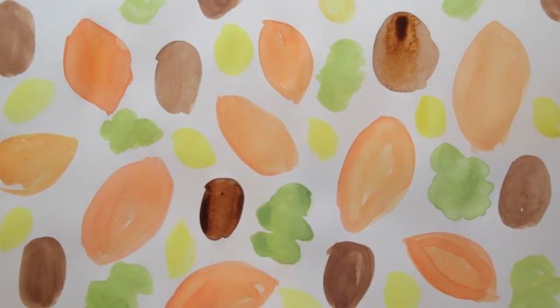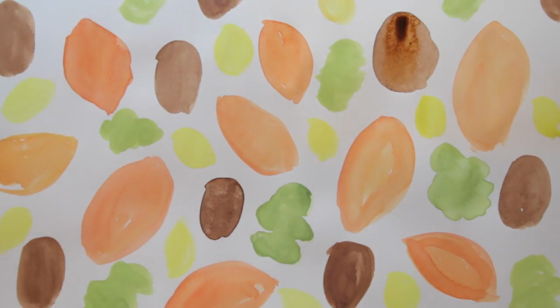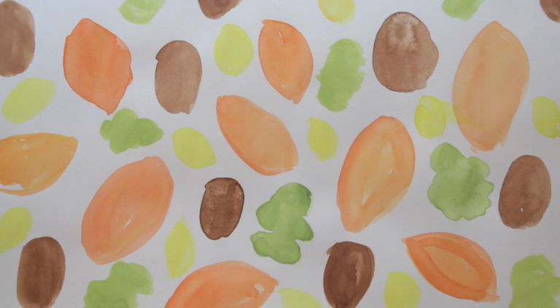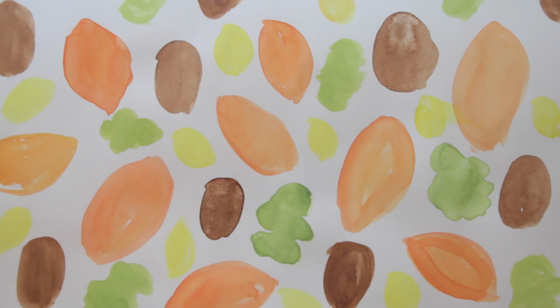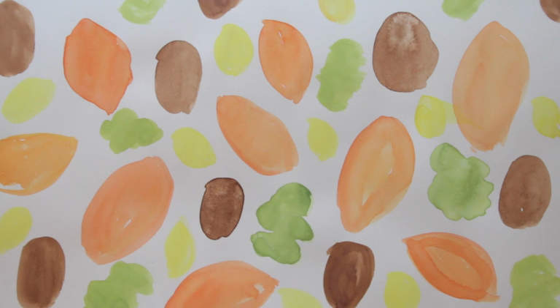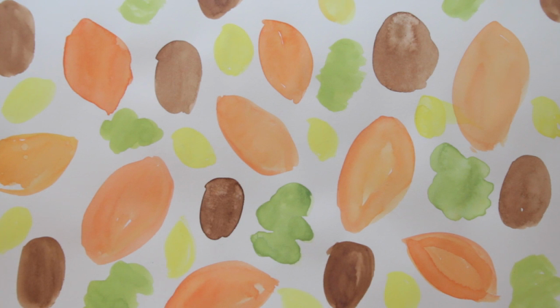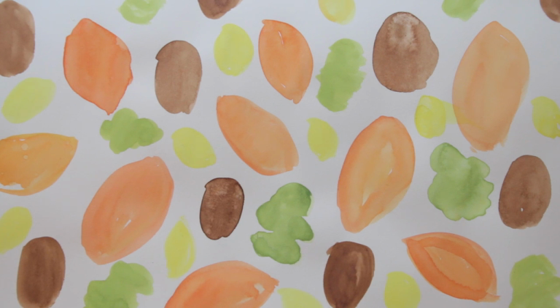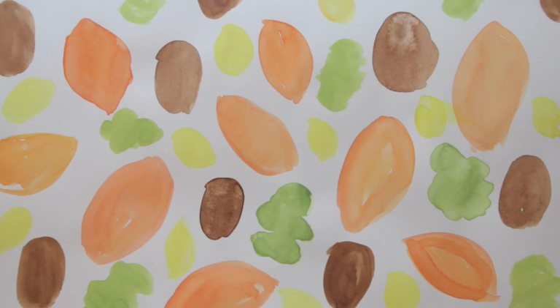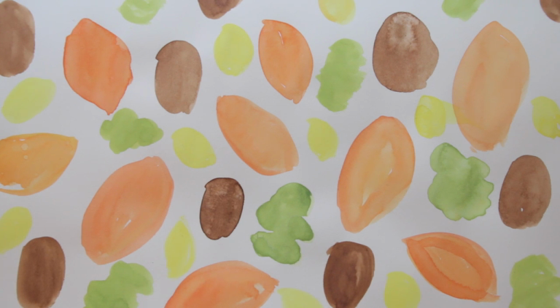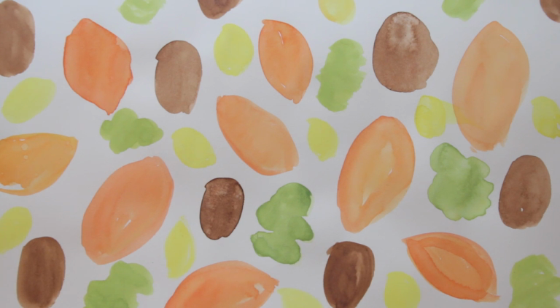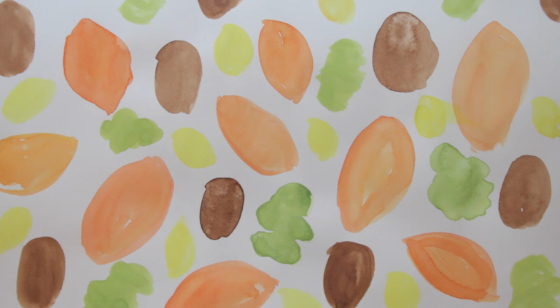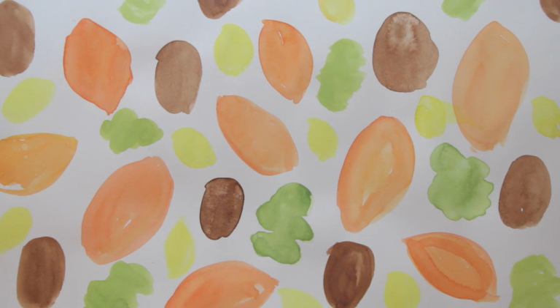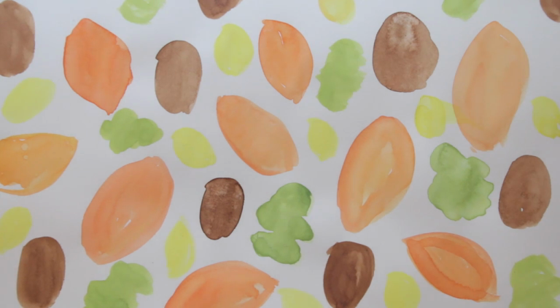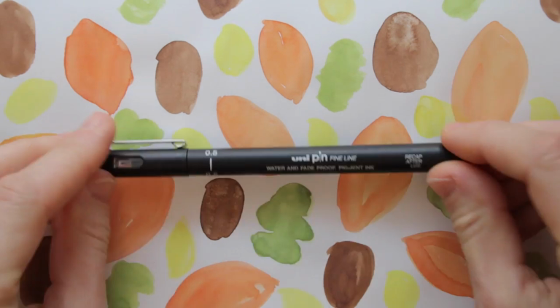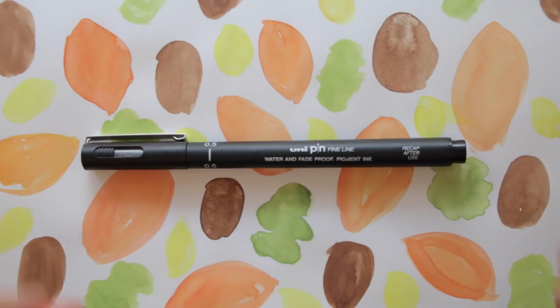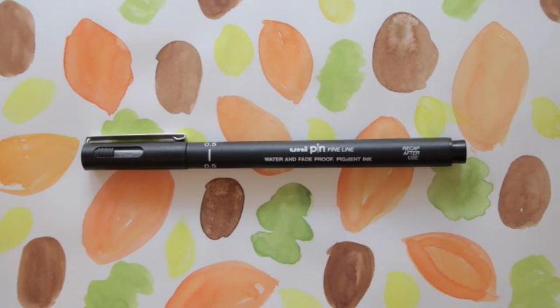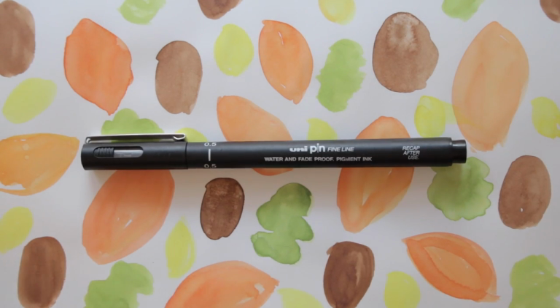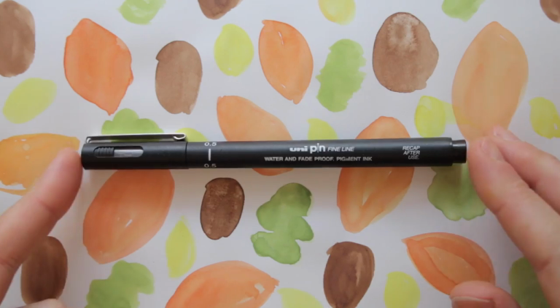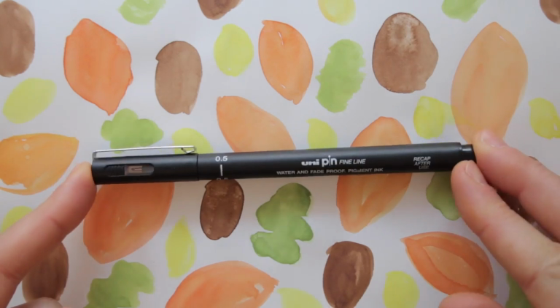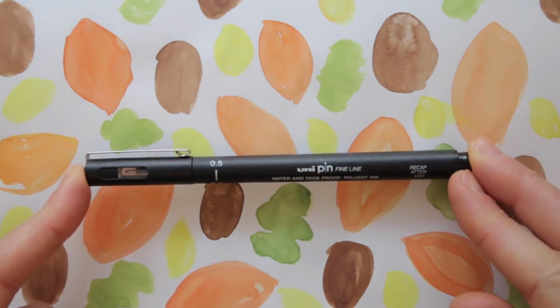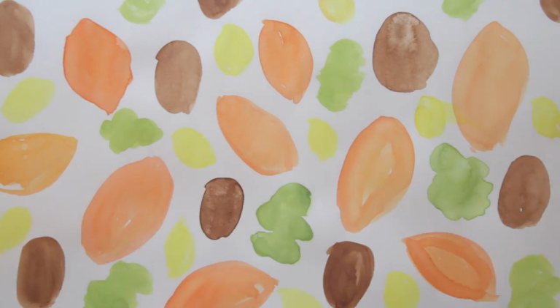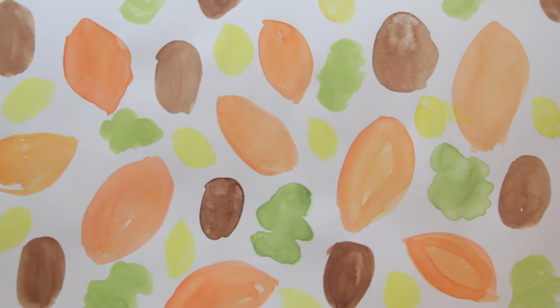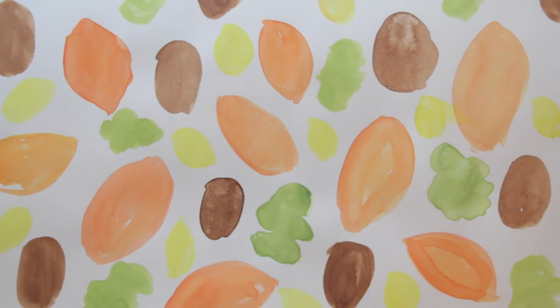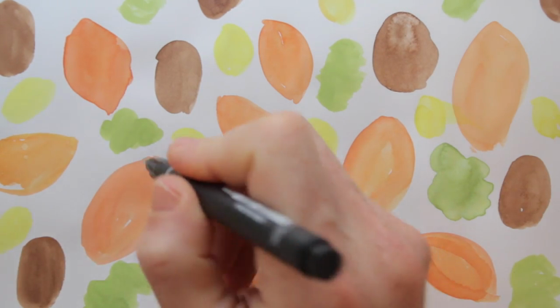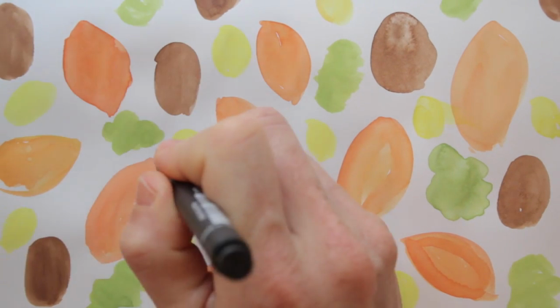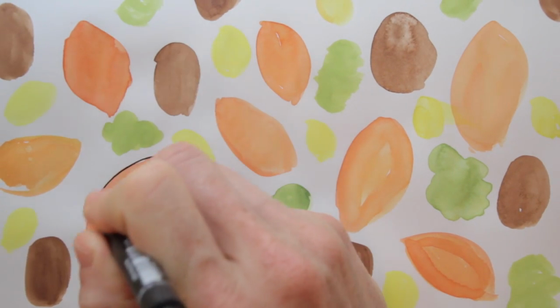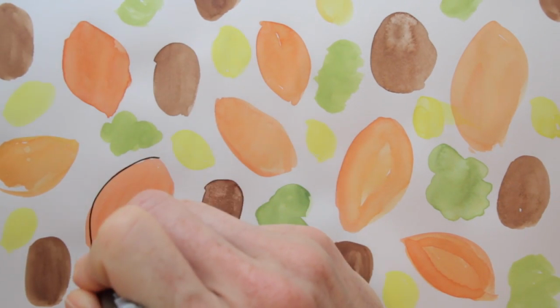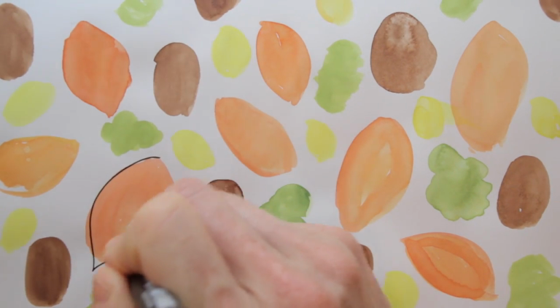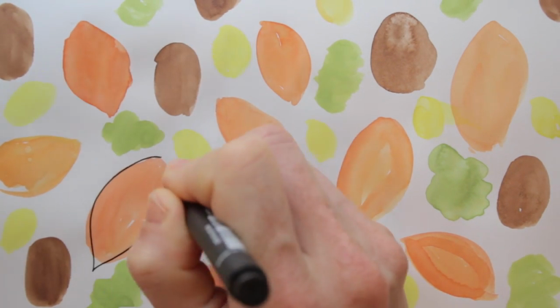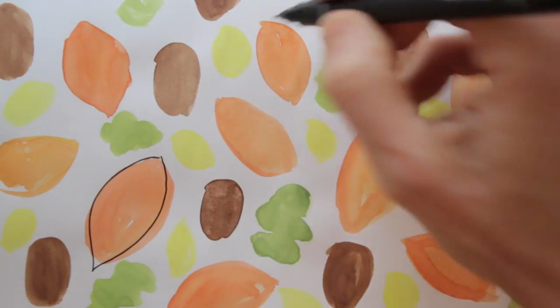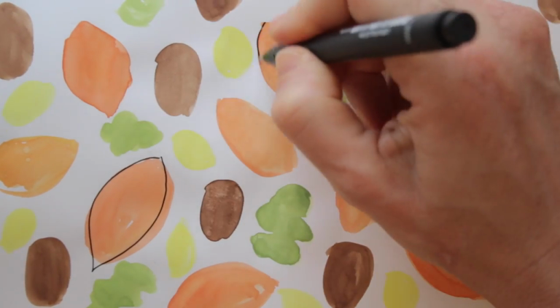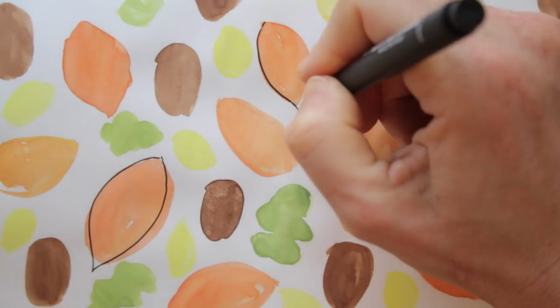Now that the paint has dried, the page doesn't look like much, does it? I choose a black fineliner. This is a uni-pin 05, but you can use whatever you have.